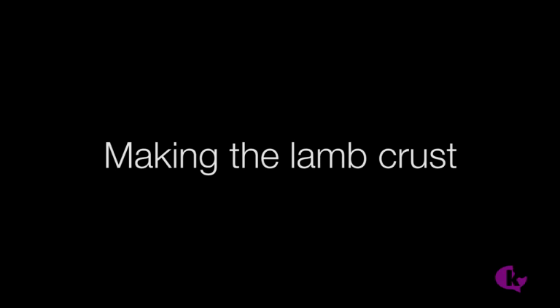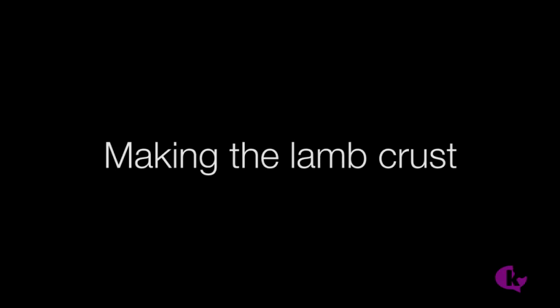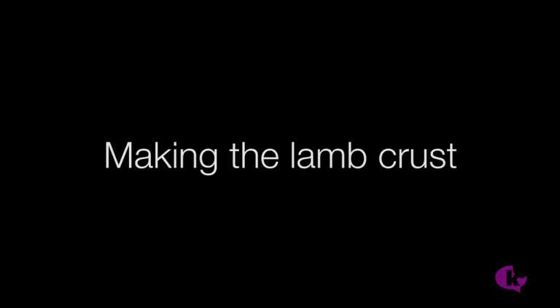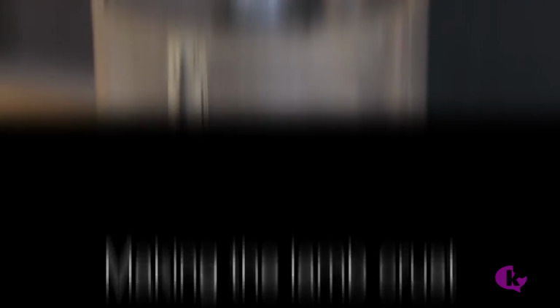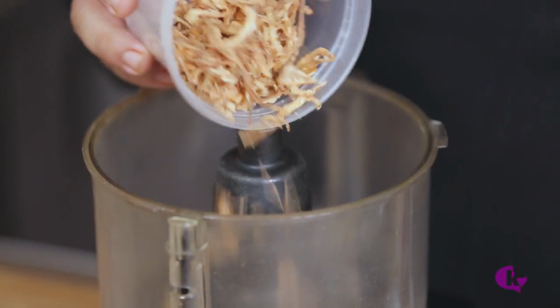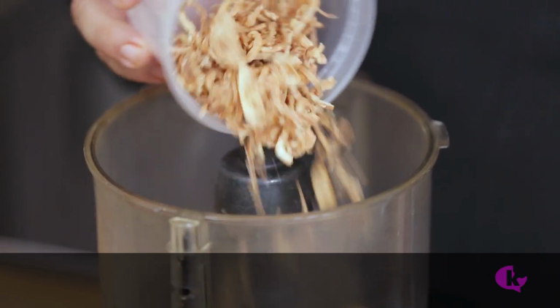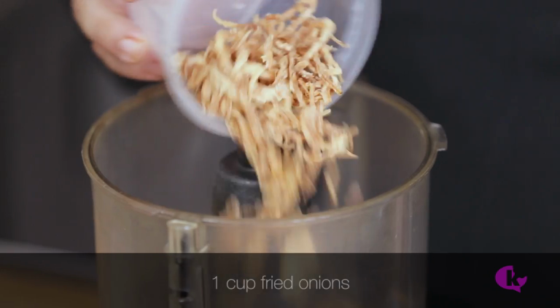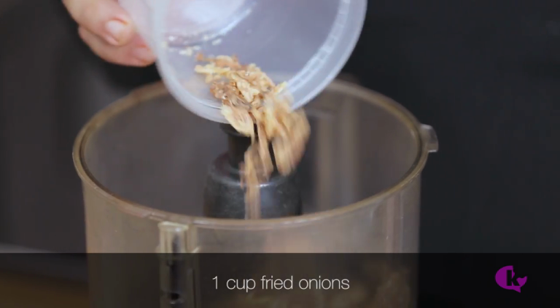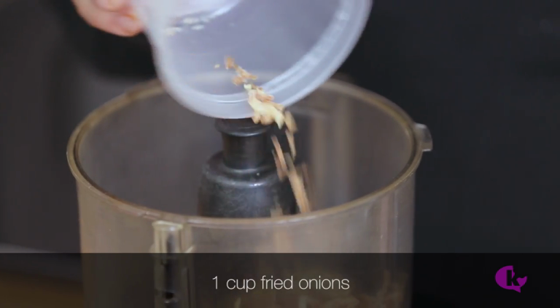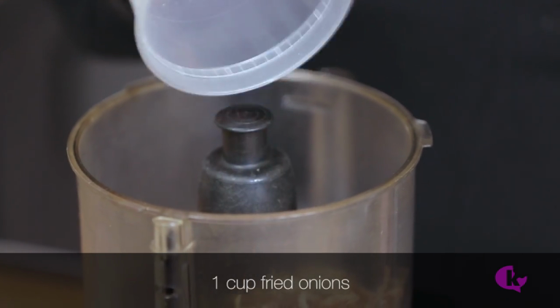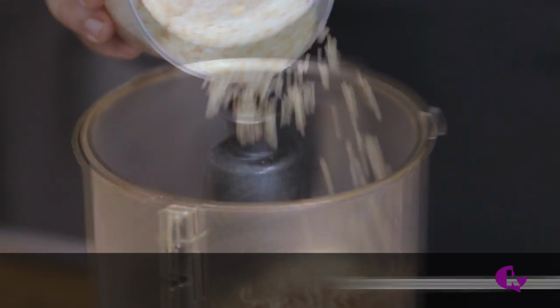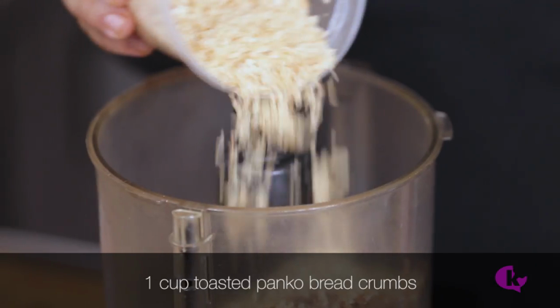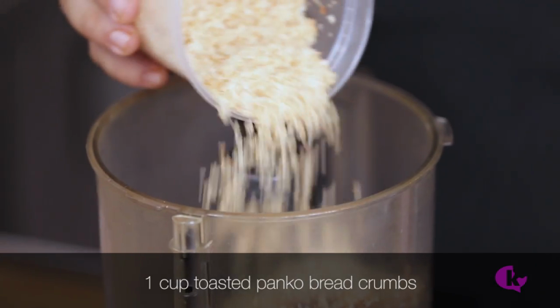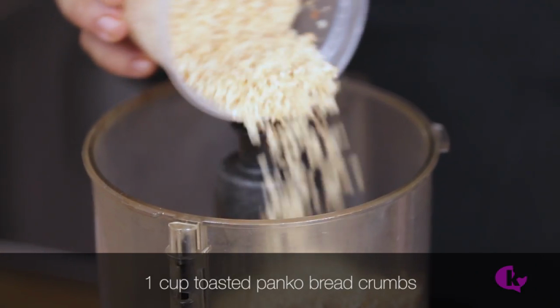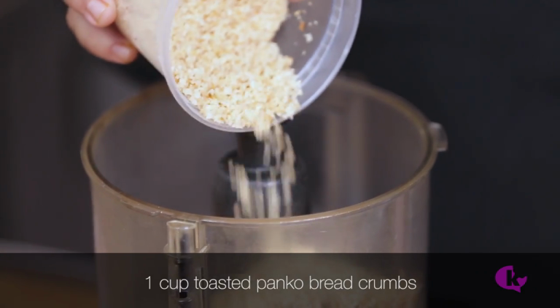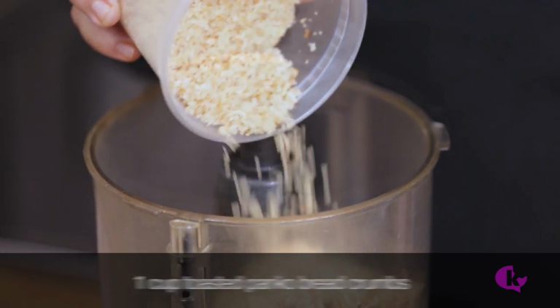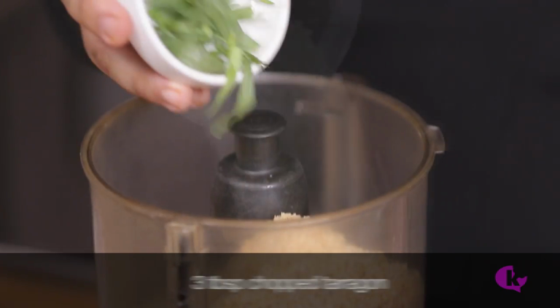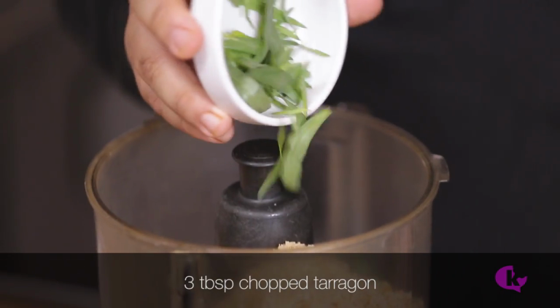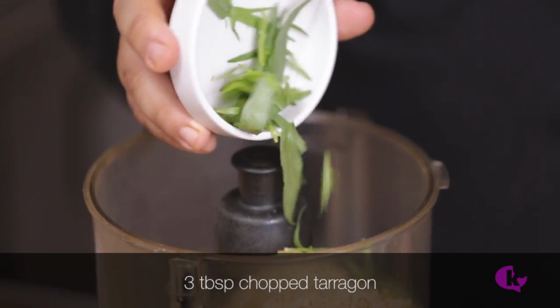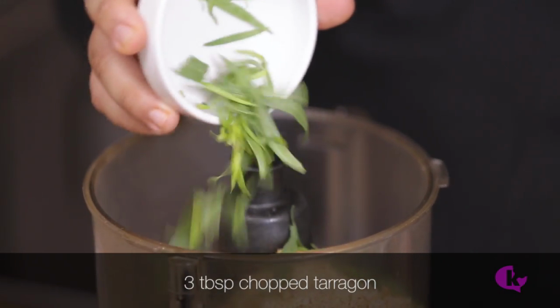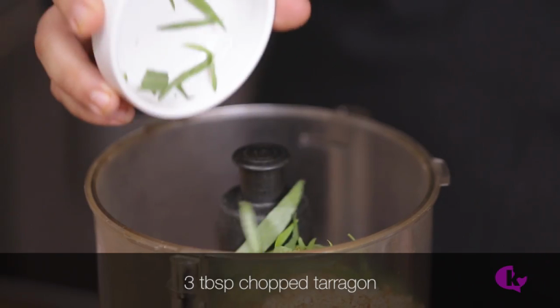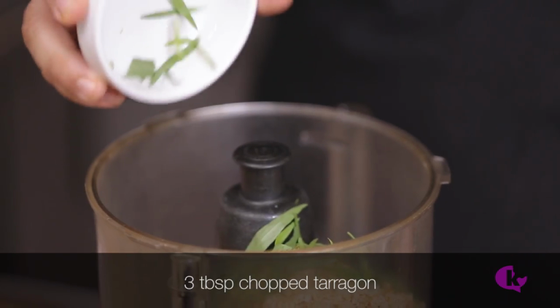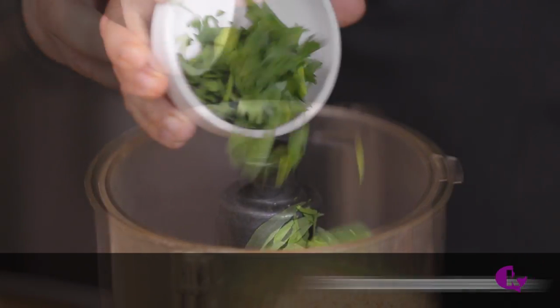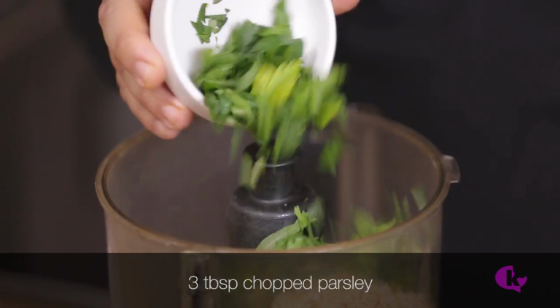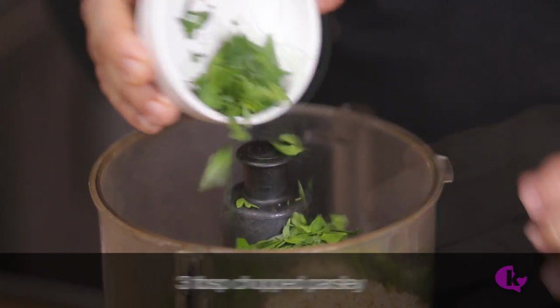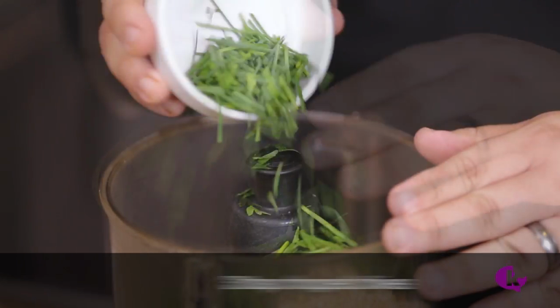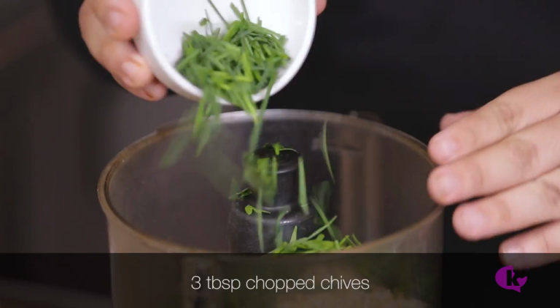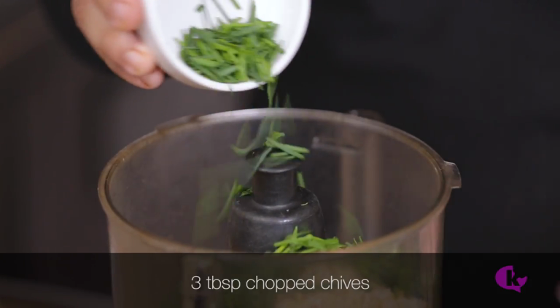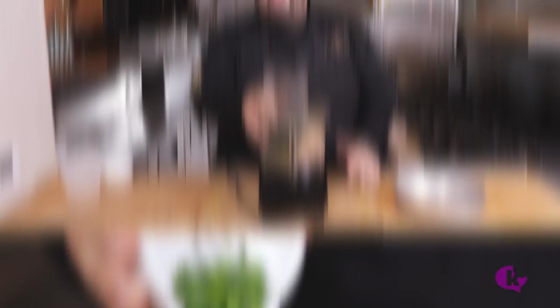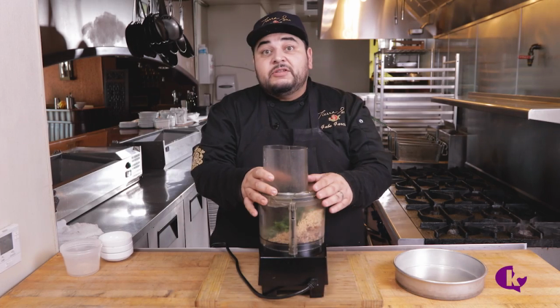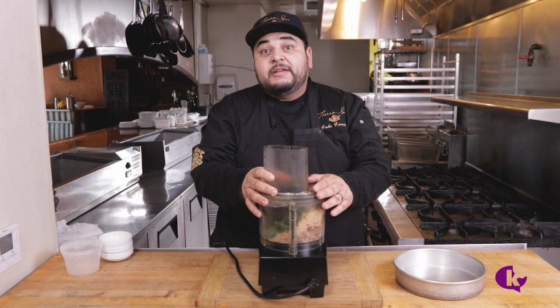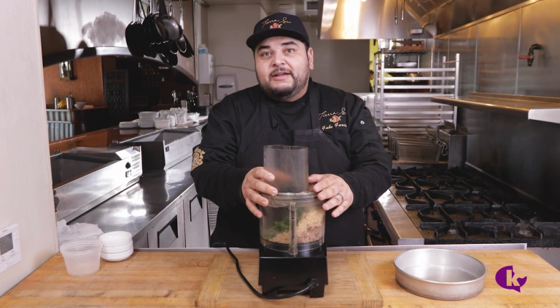To make the lamb crust, combine 1 cup of fried onions, 1 cup of toasted panko, and 3 tablespoons each of rough chopped tarragon, parsley, and chives. Pulse until roughly combined.